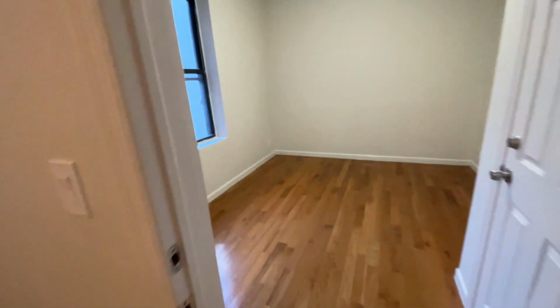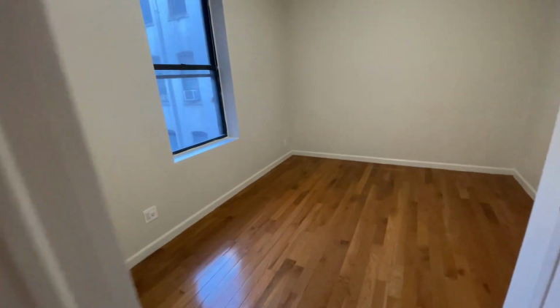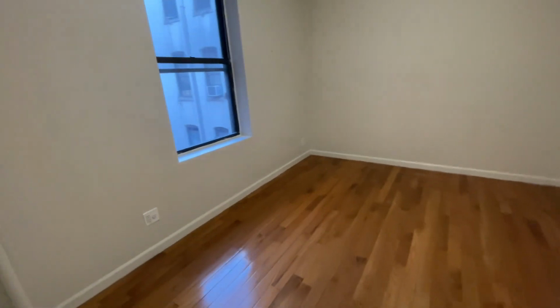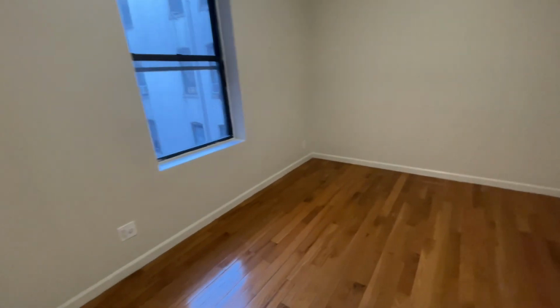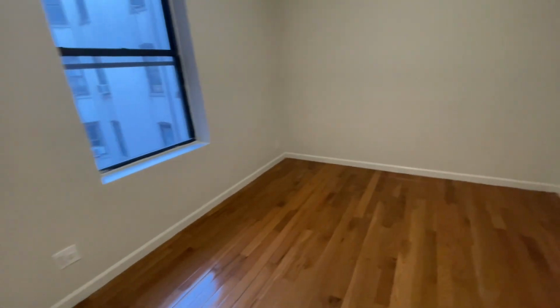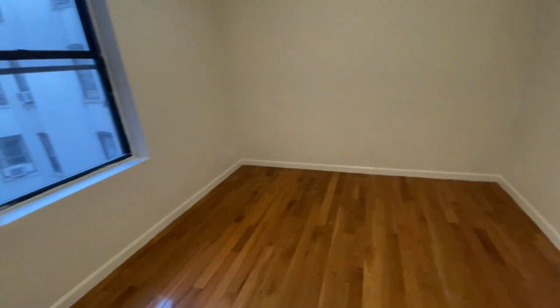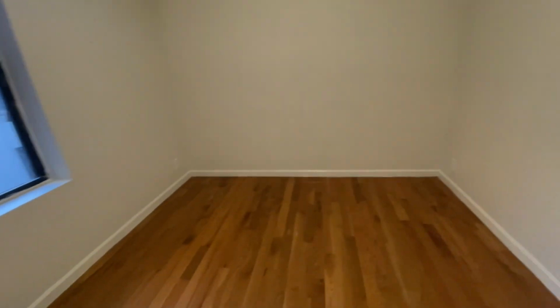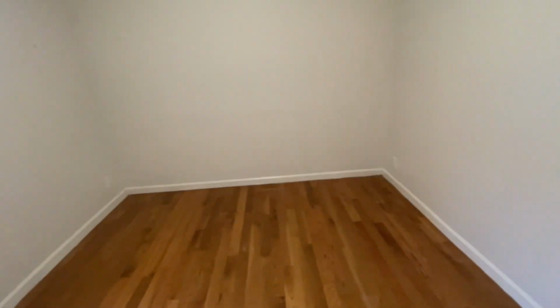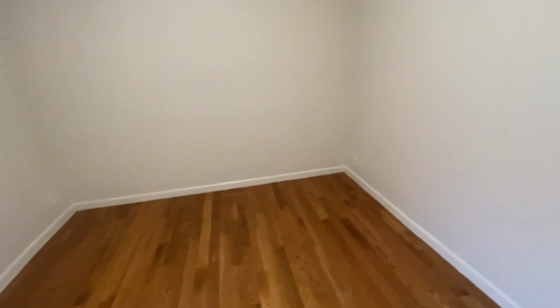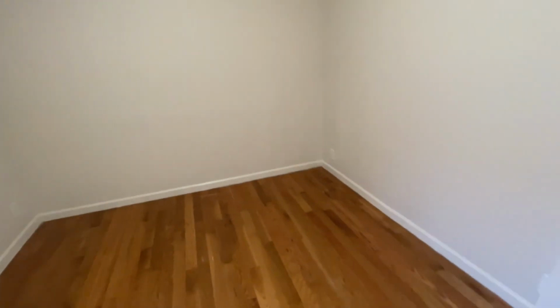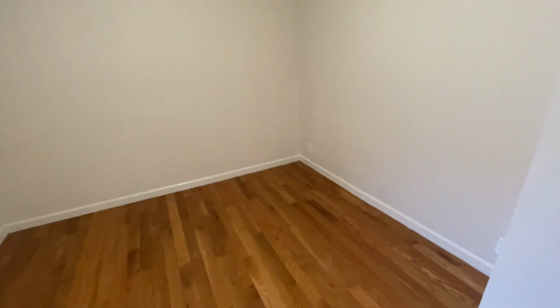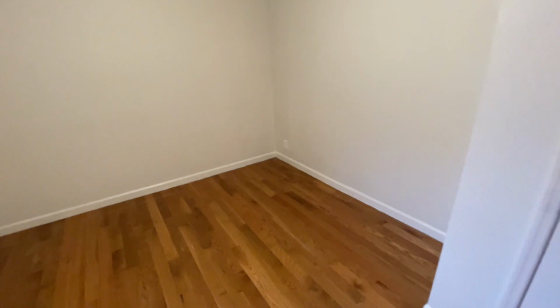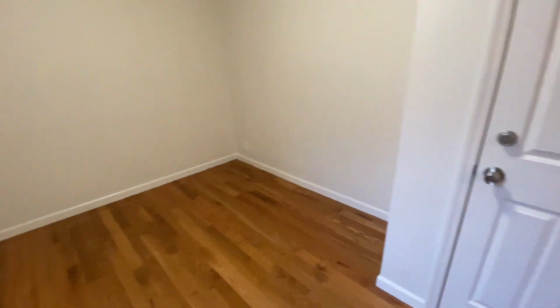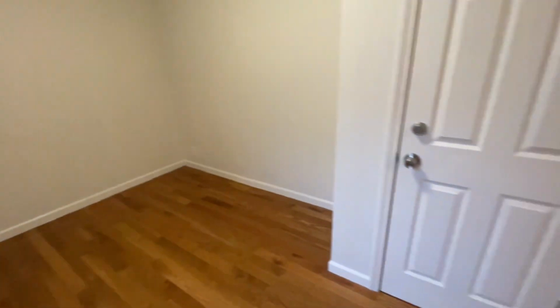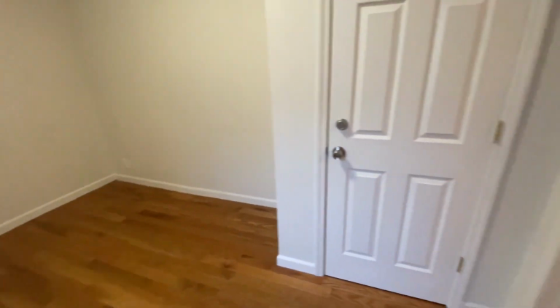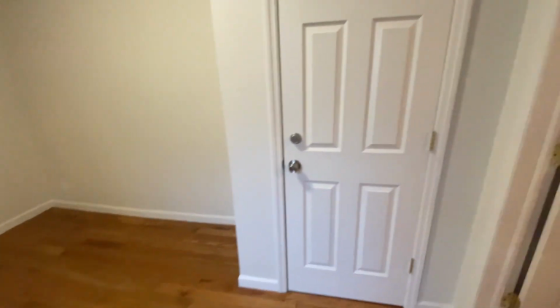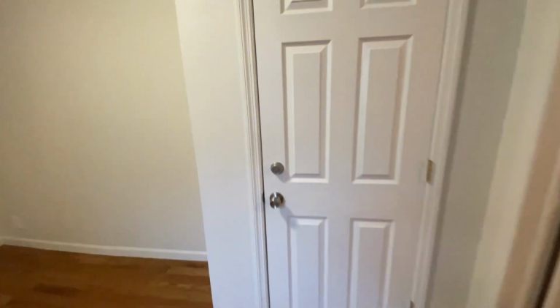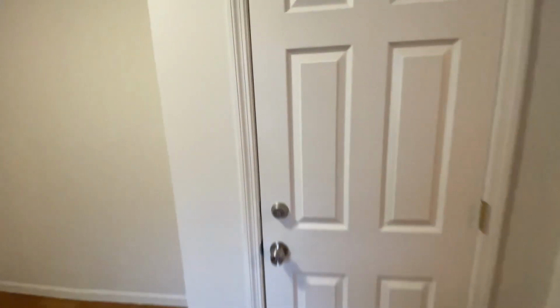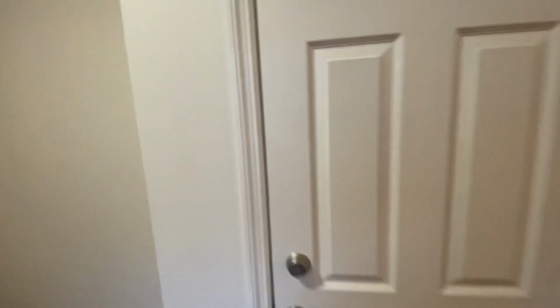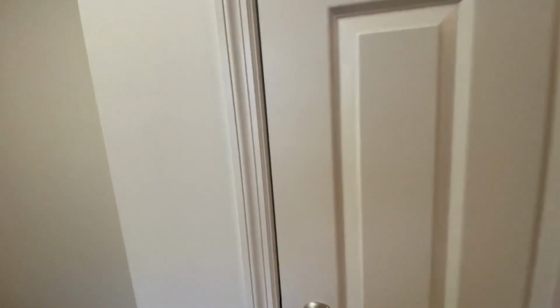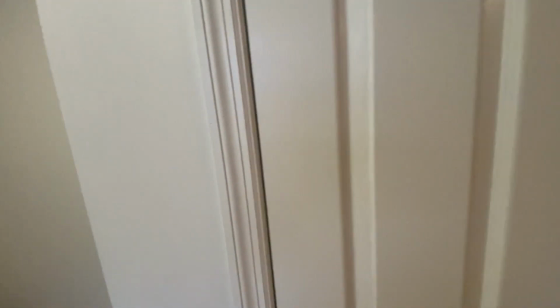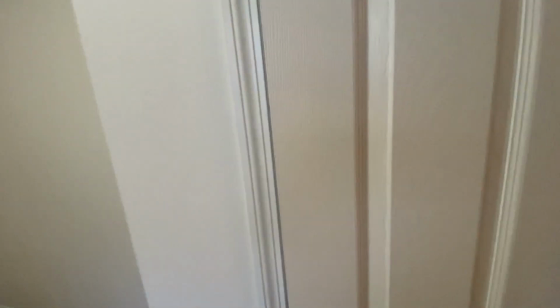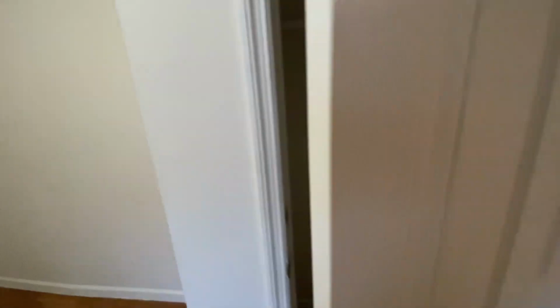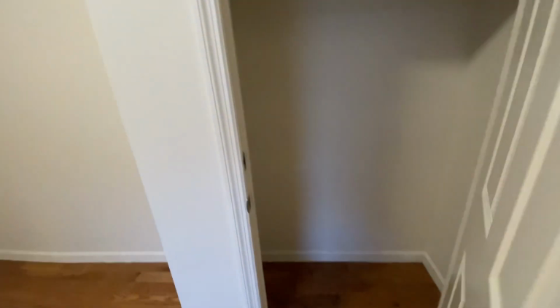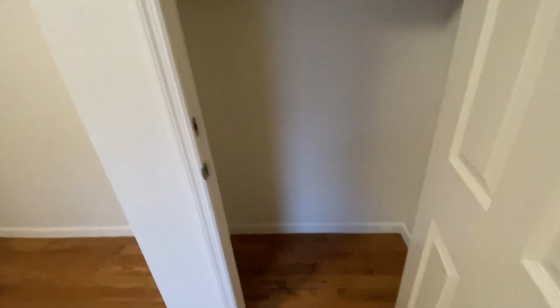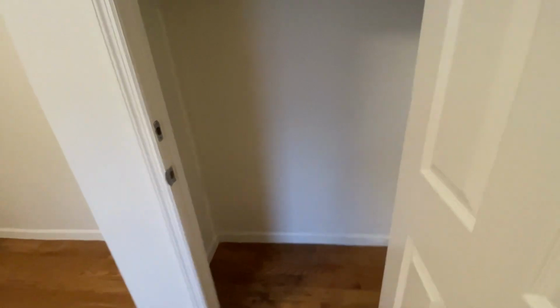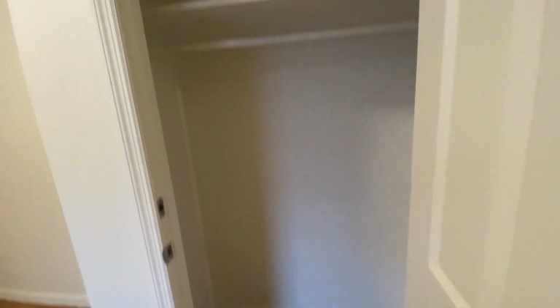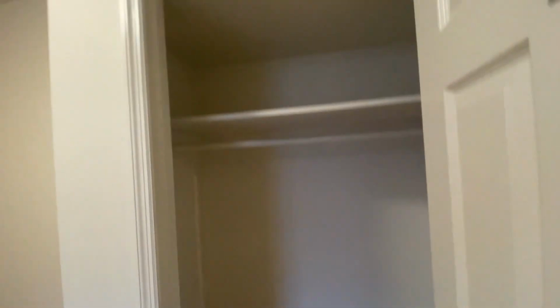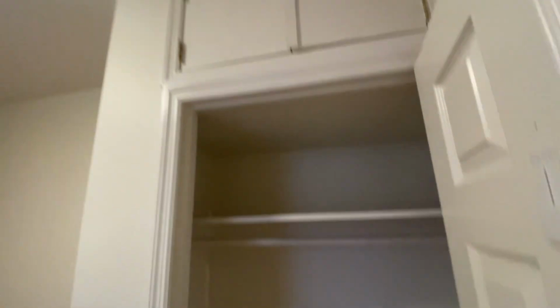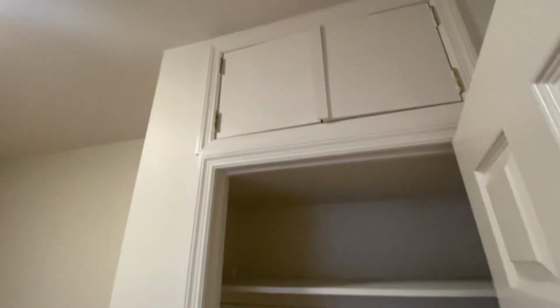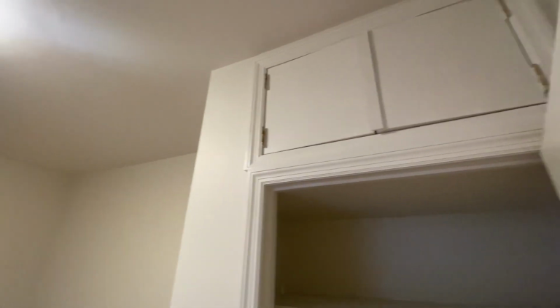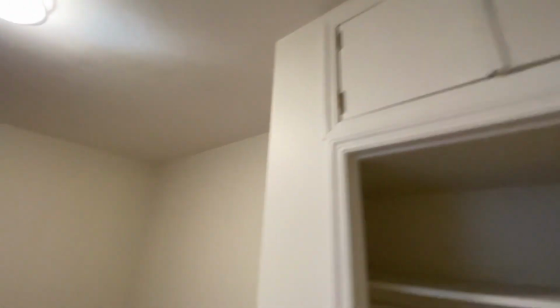The bedroom — it can fit a queen-size bed, possibly a king. You have a nice big closet here and a little storage on top.